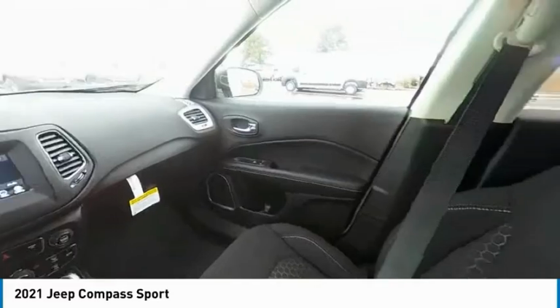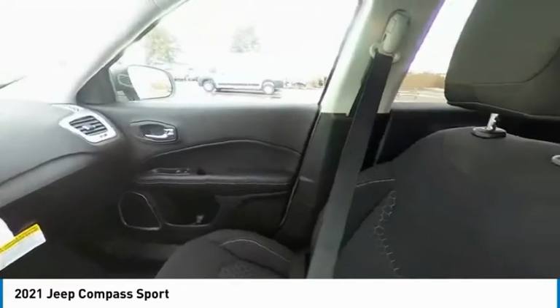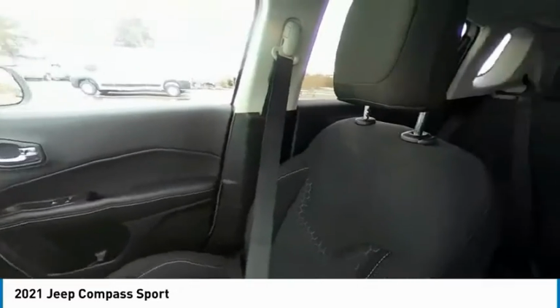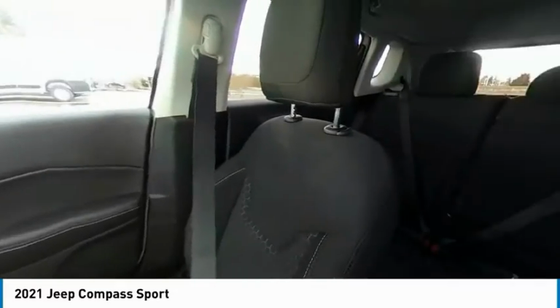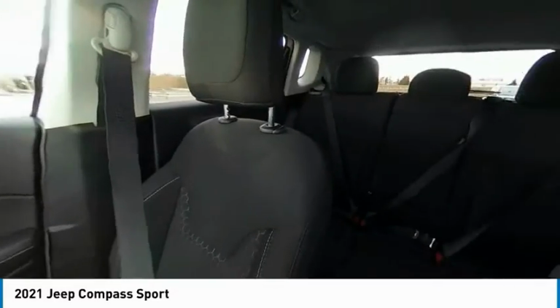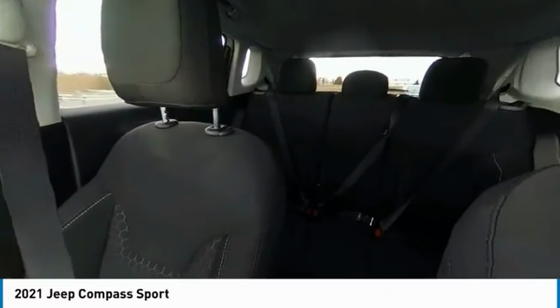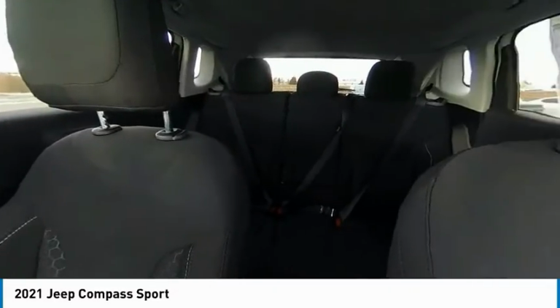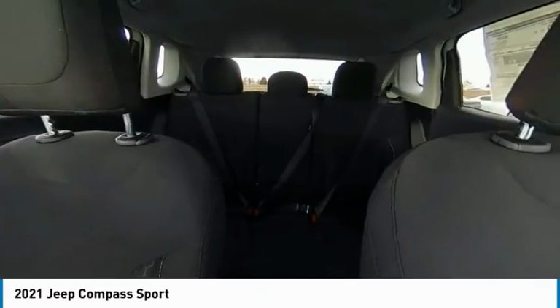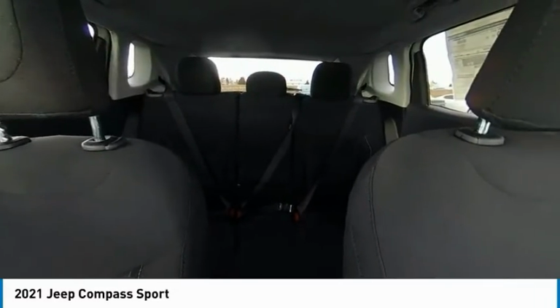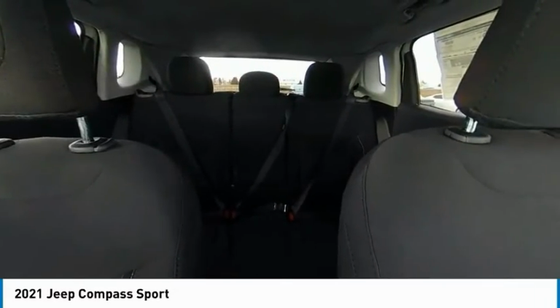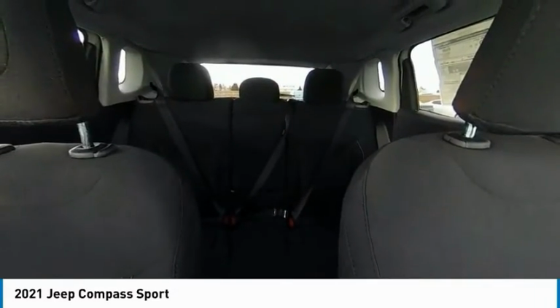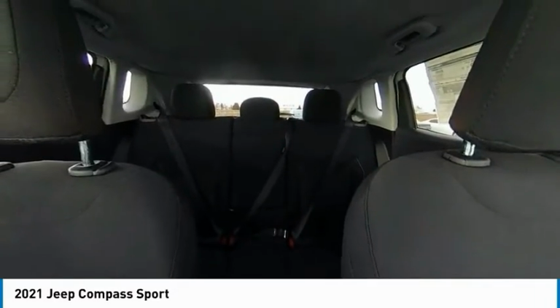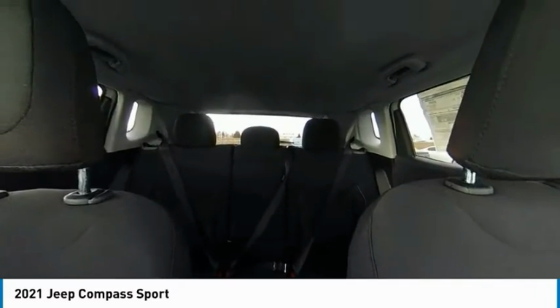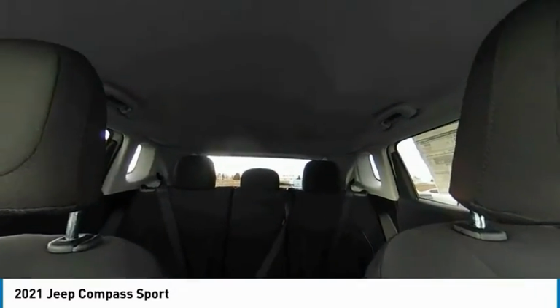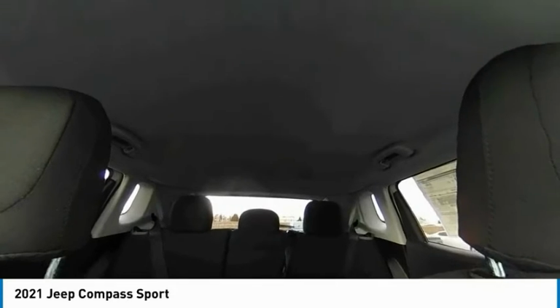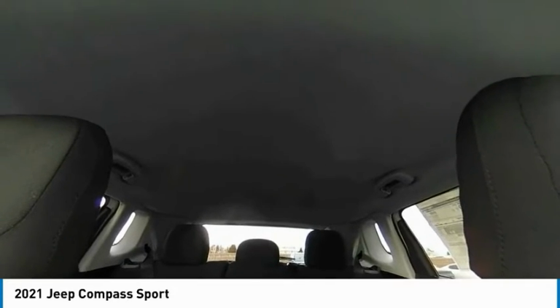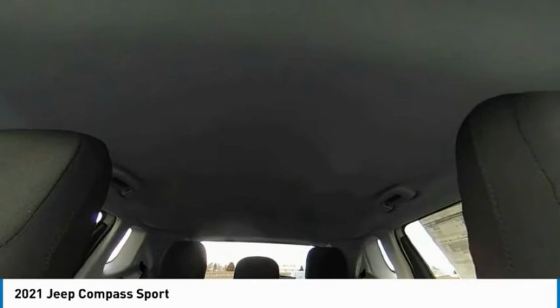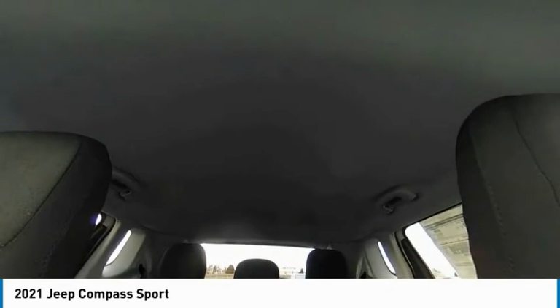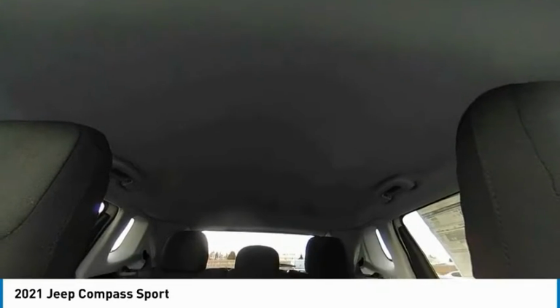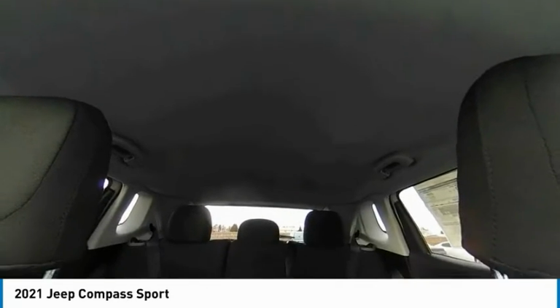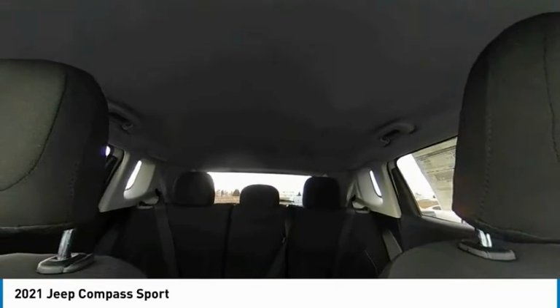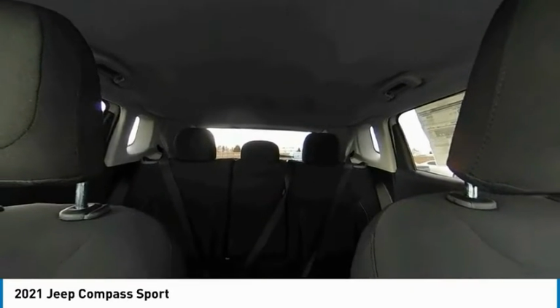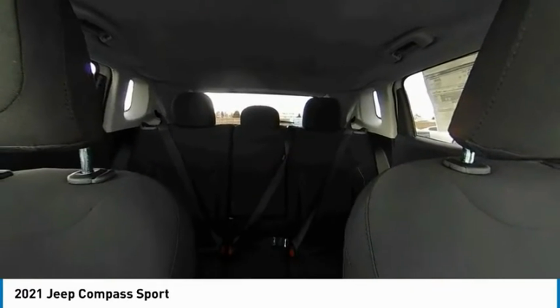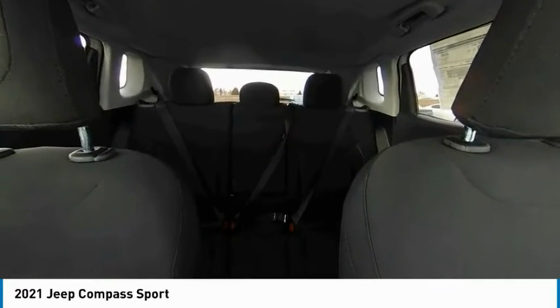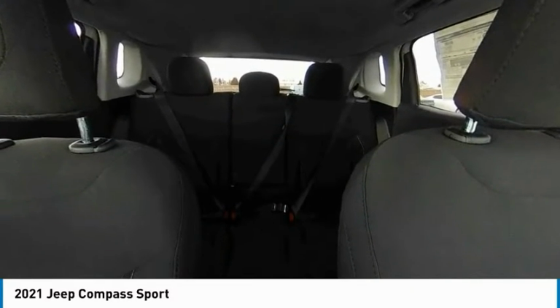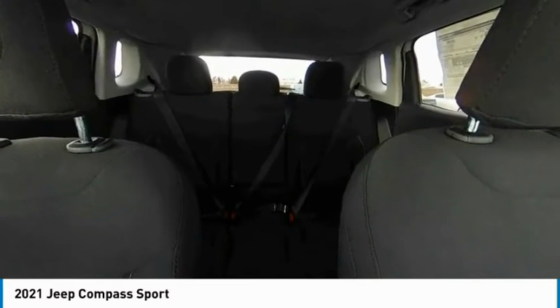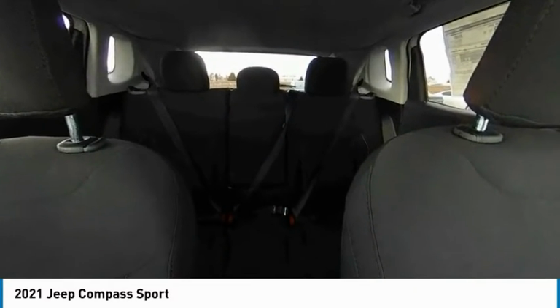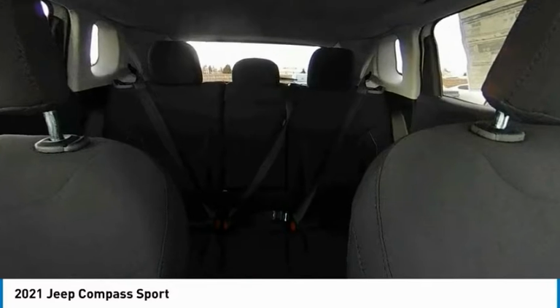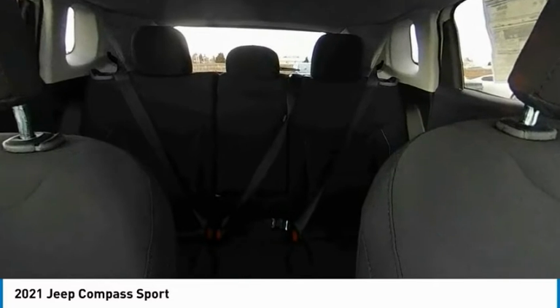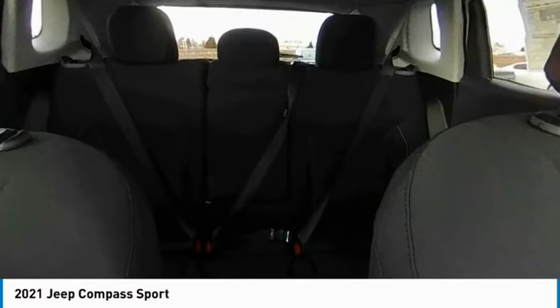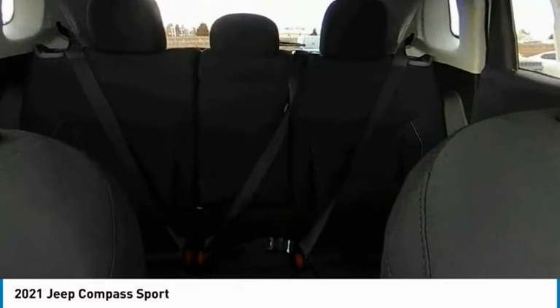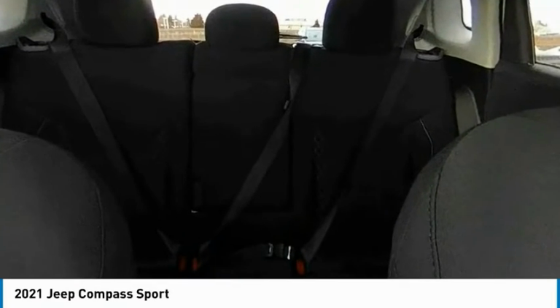Four-wheel drive, tire pressure monitor, heated mirrors, rear spoiler, brake assist, traction control, stability control, daytime running lights, engine immobilizer, four-wheel disc brakes.